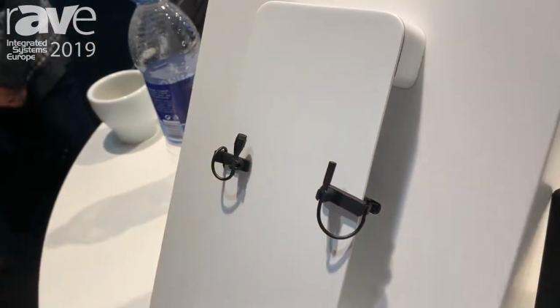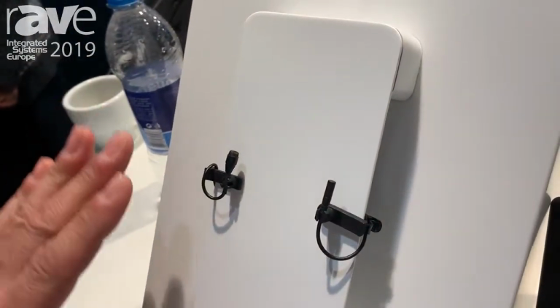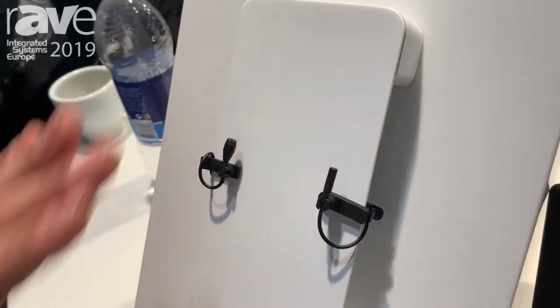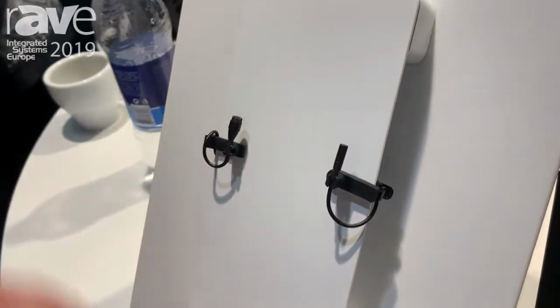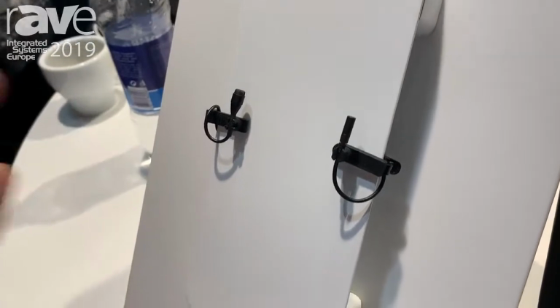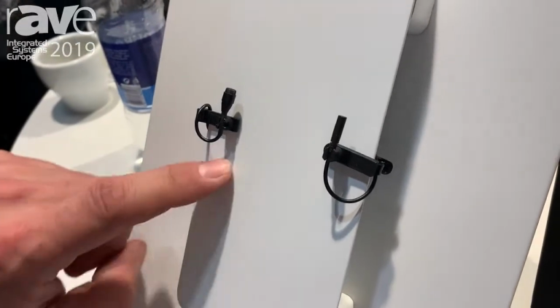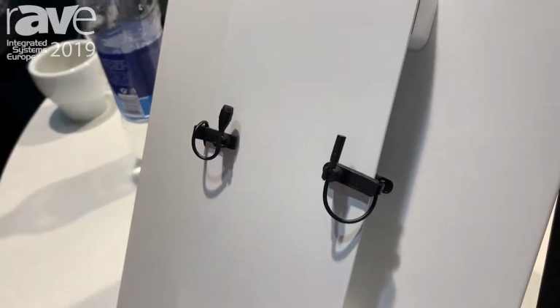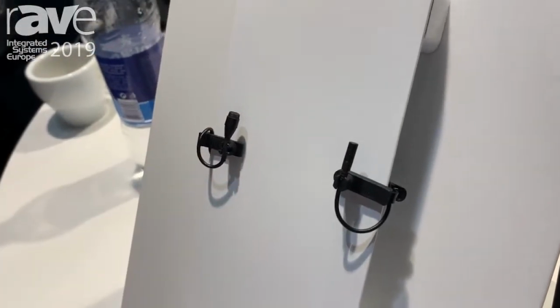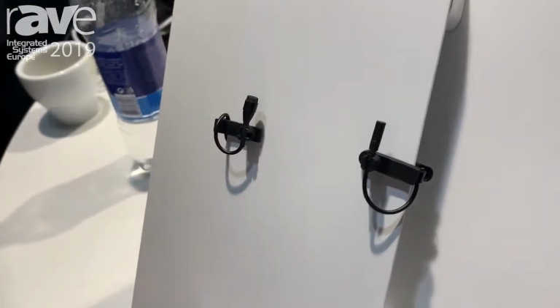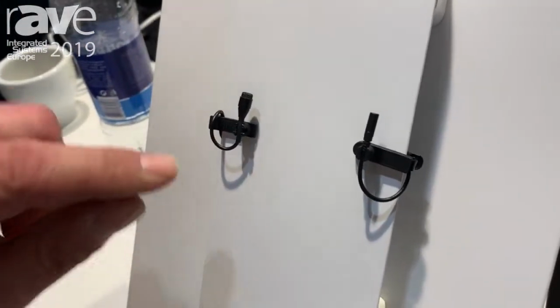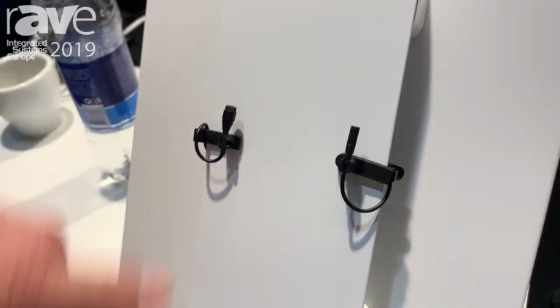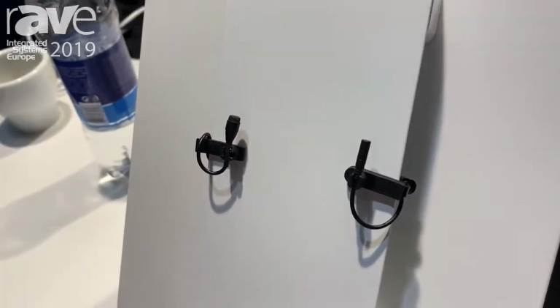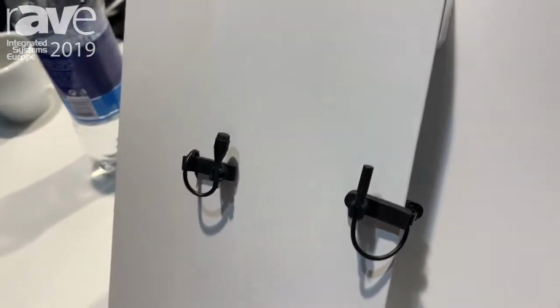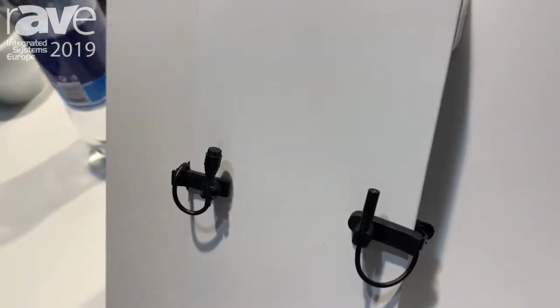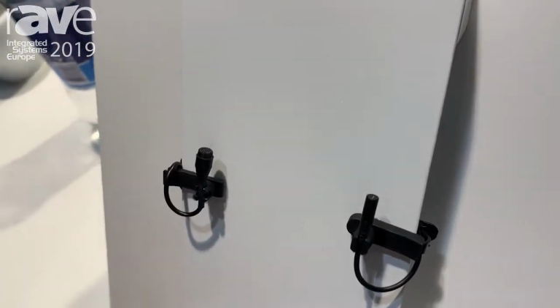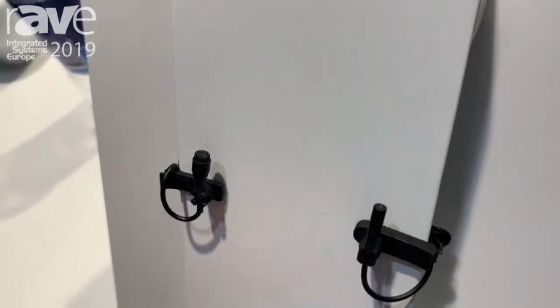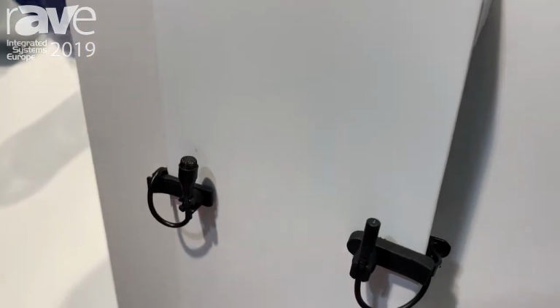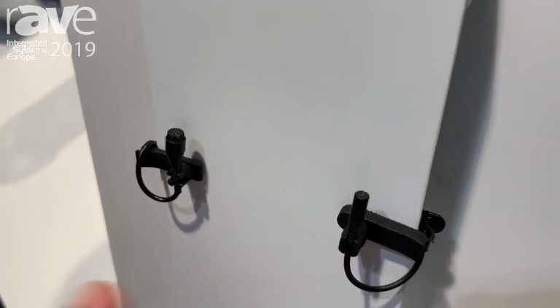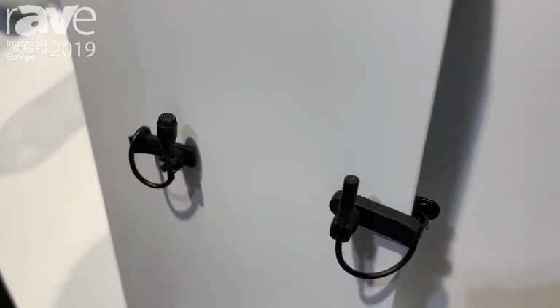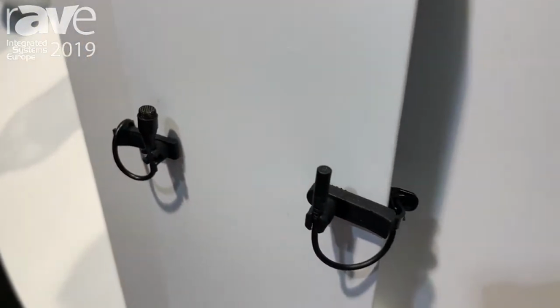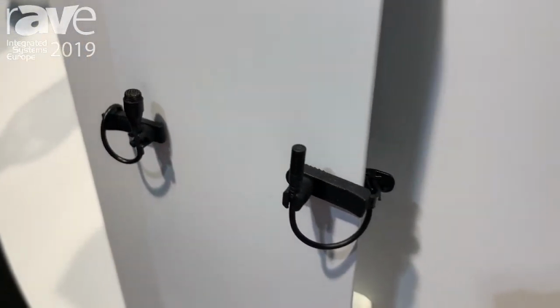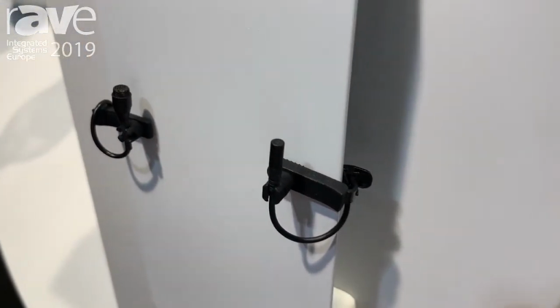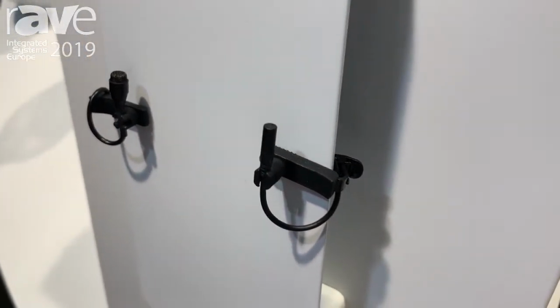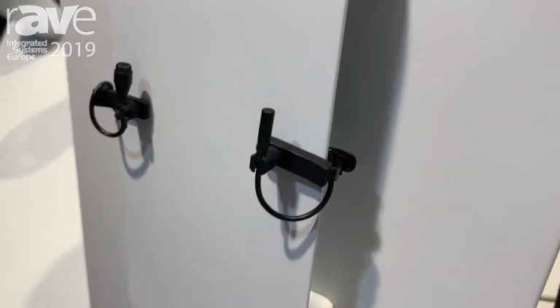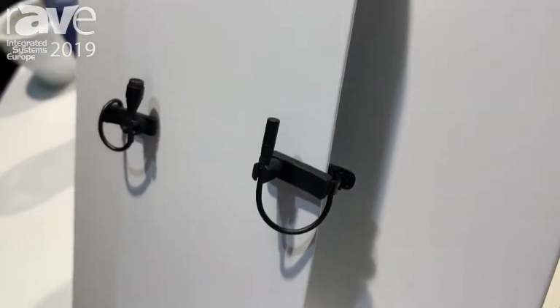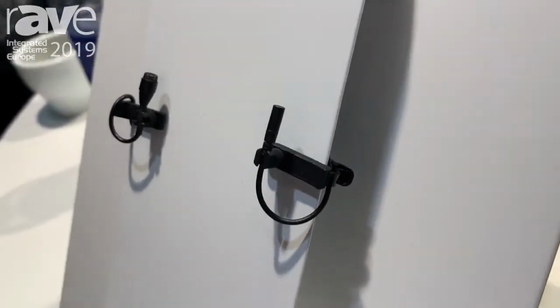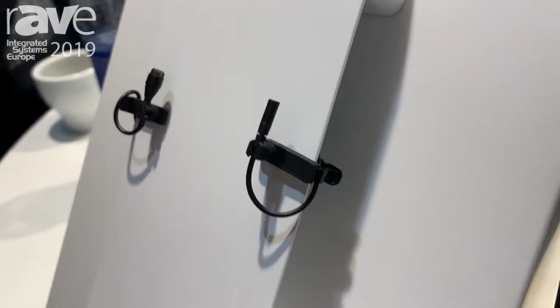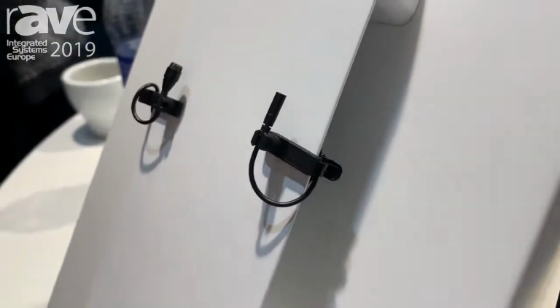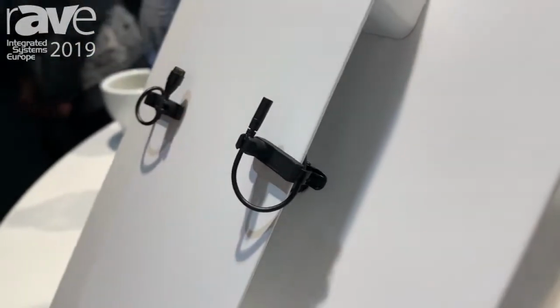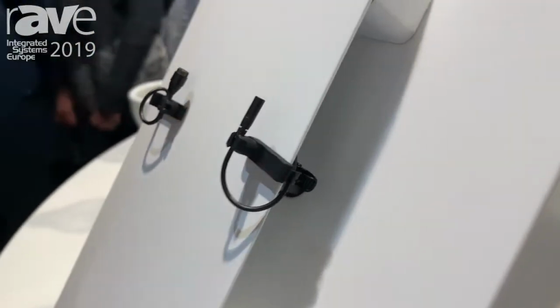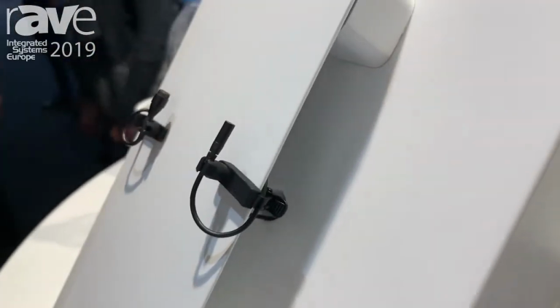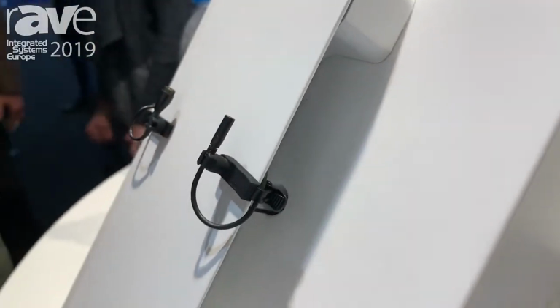On this board you see our five millimeter mic with core technology inside, and beside it our brand new 6060 microphone, which is 60% smaller than our previous one.